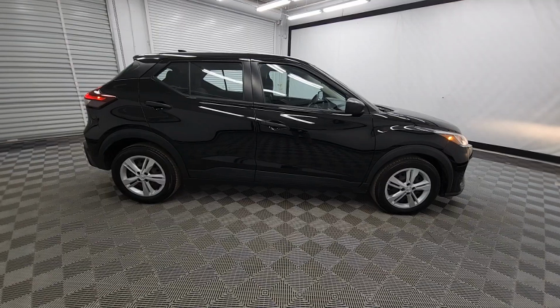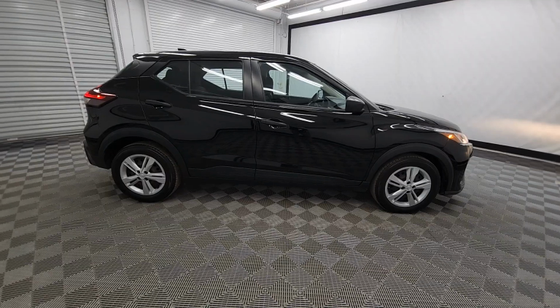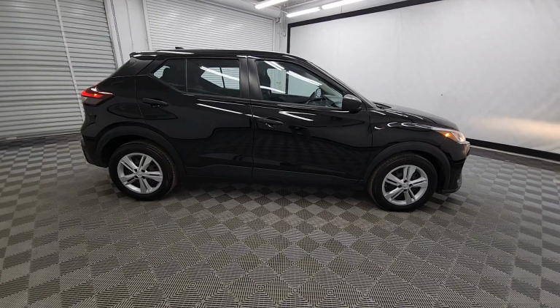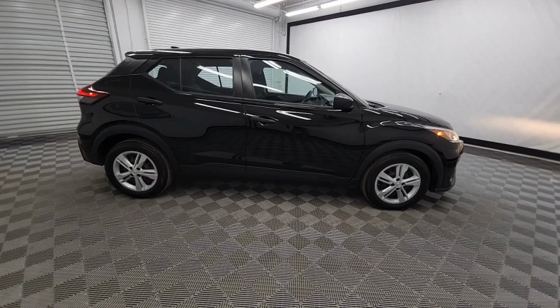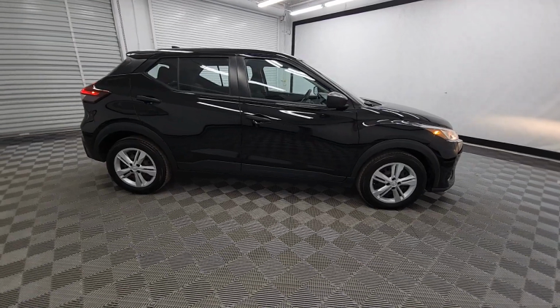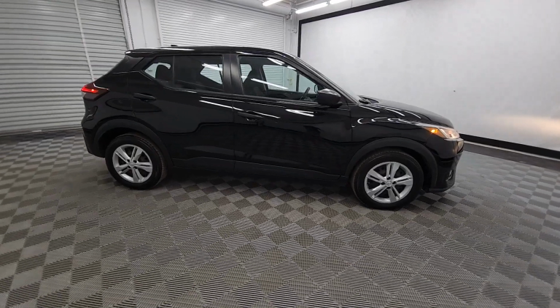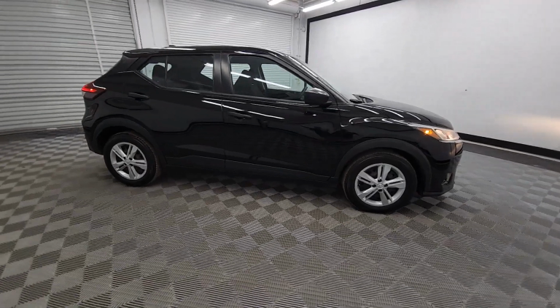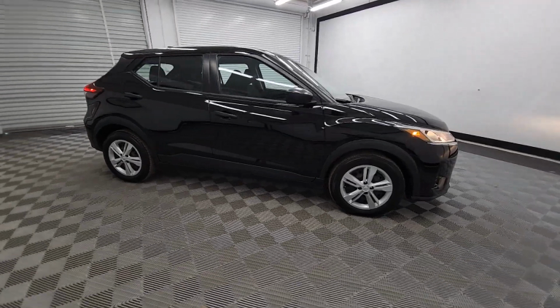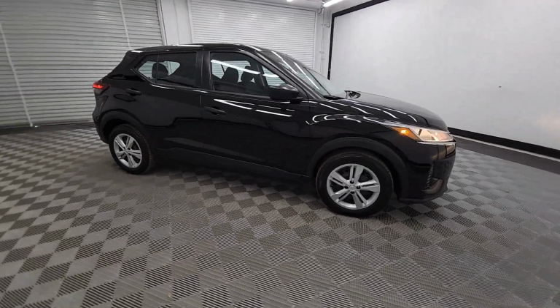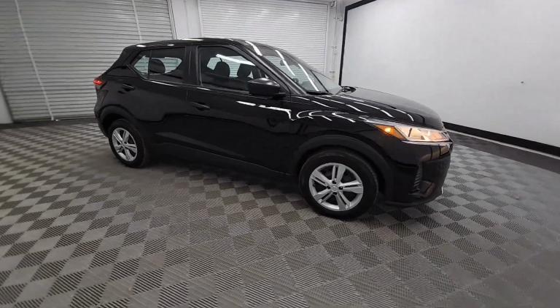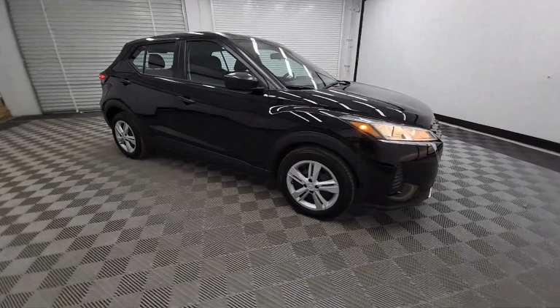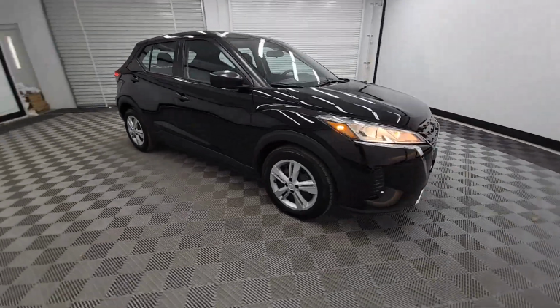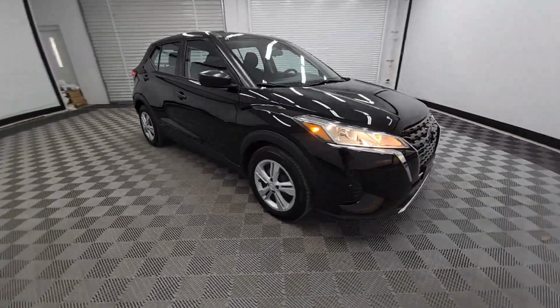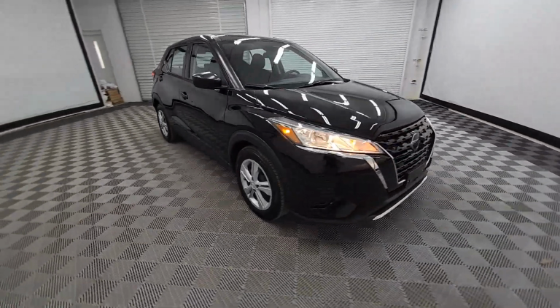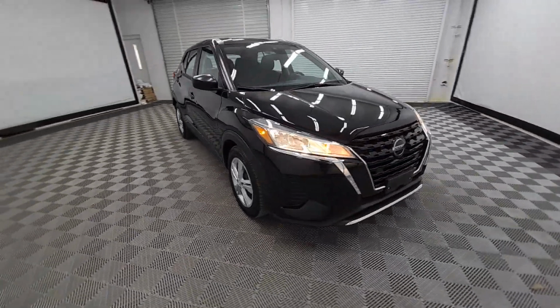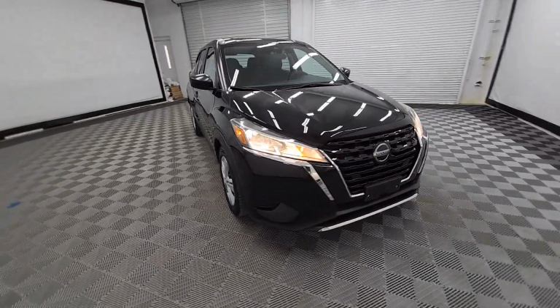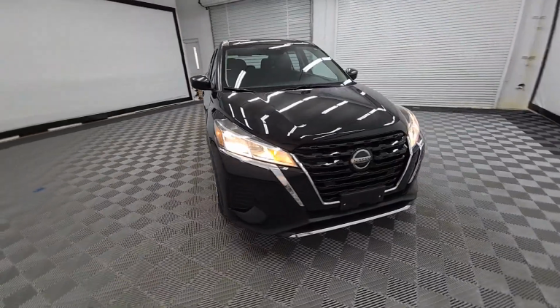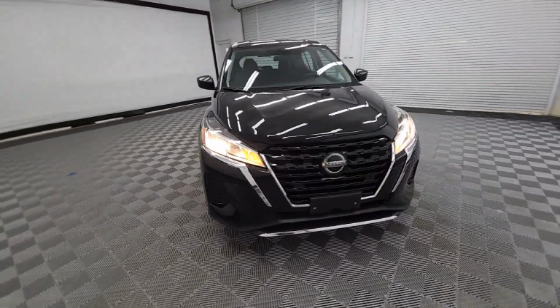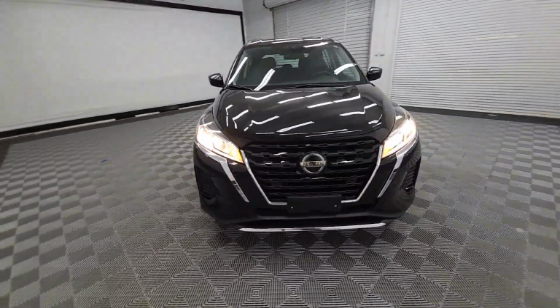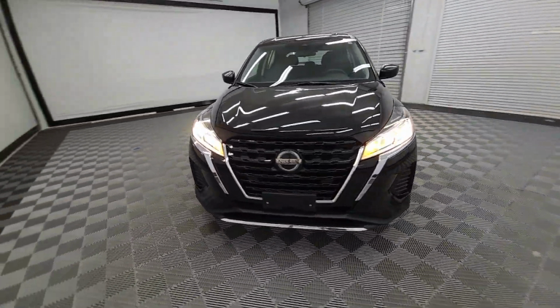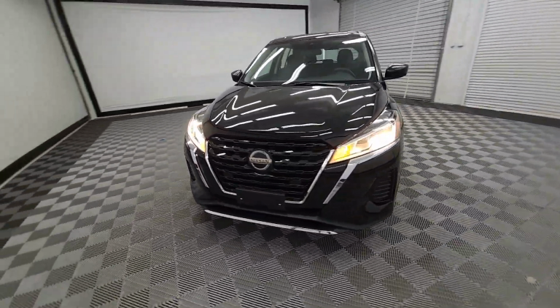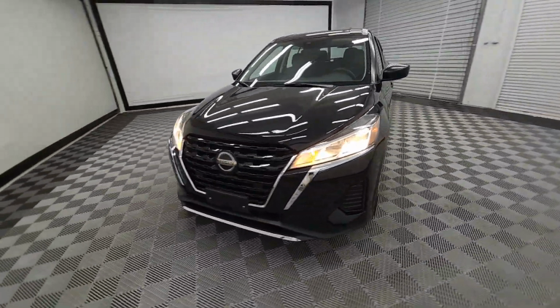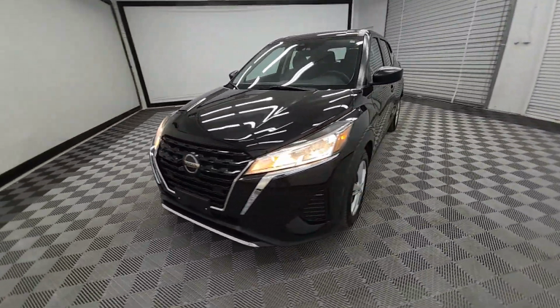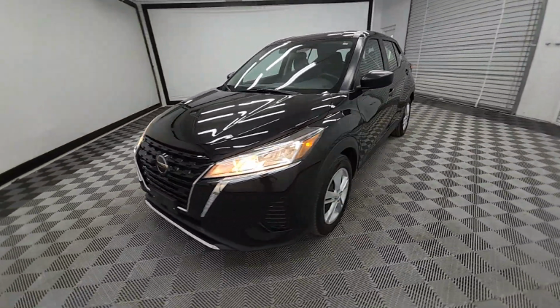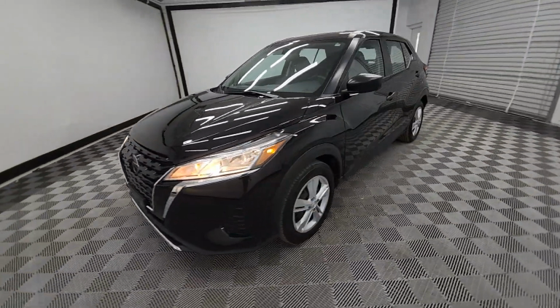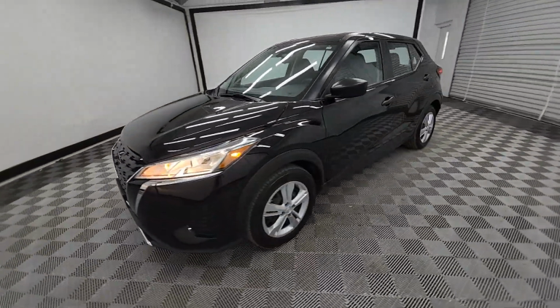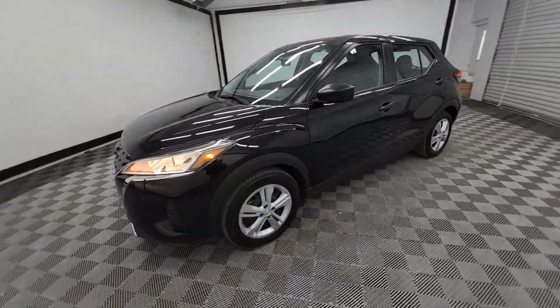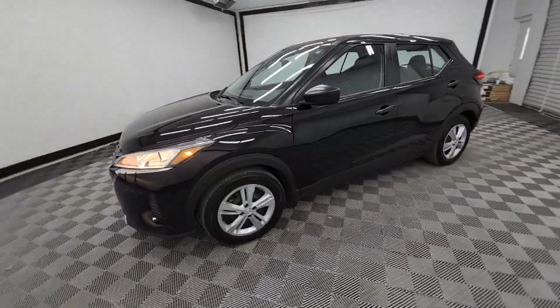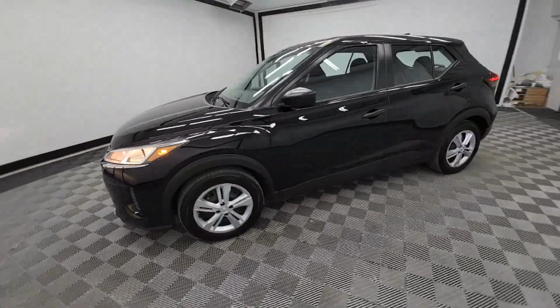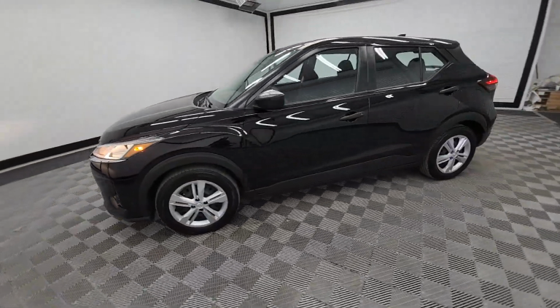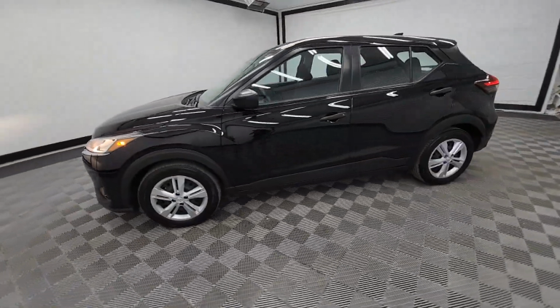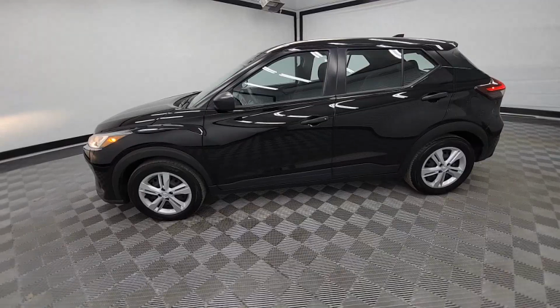You'll have love at first sight with the 2021 Nissan Kicks. With less than 70,000 miles on the odometer, this vehicle provides excellent value.